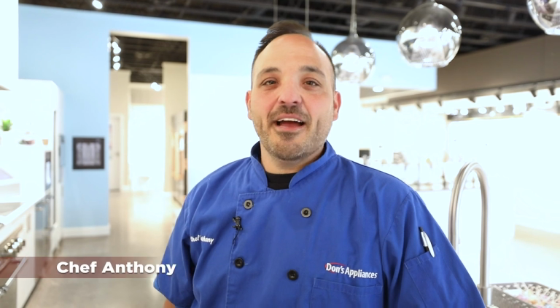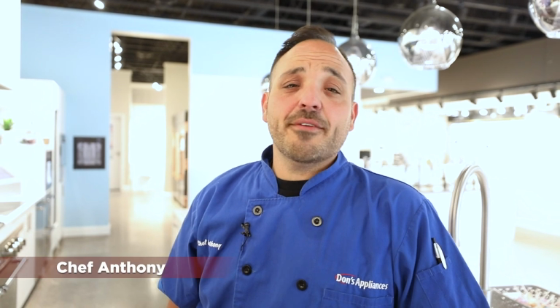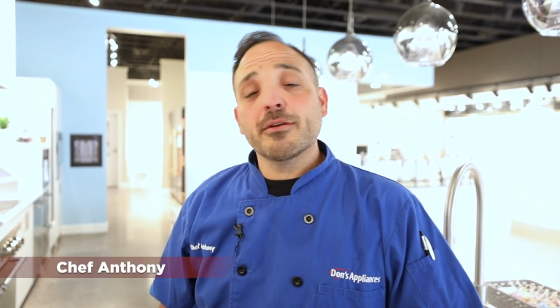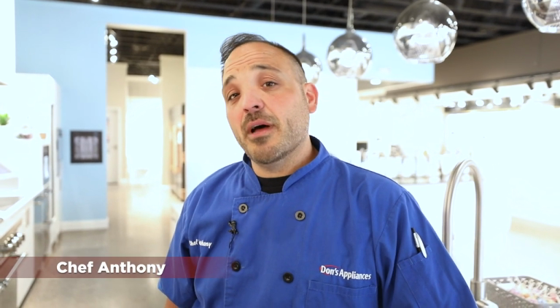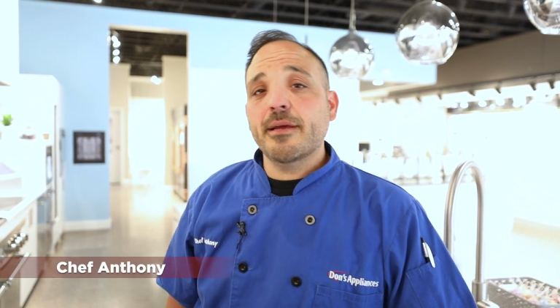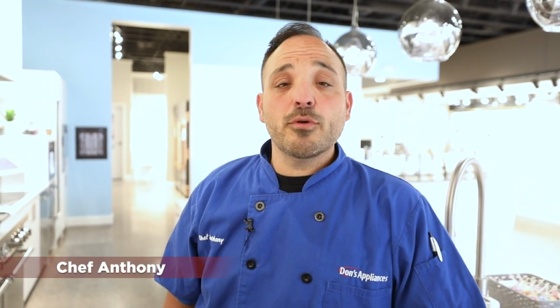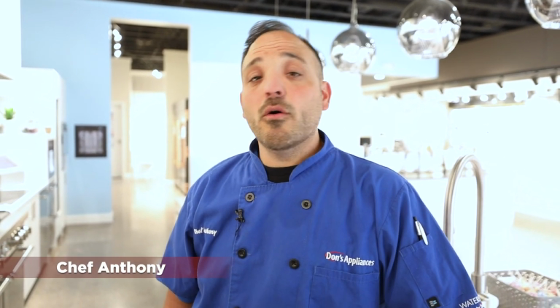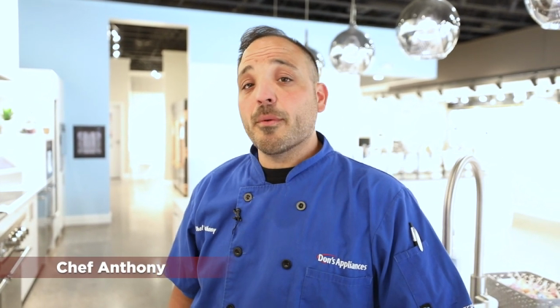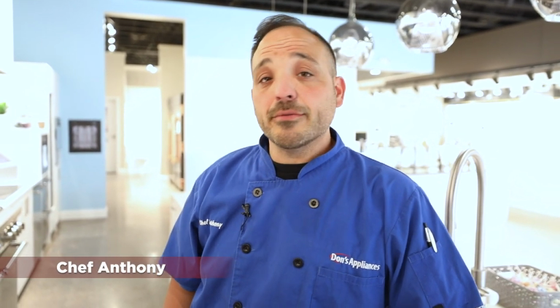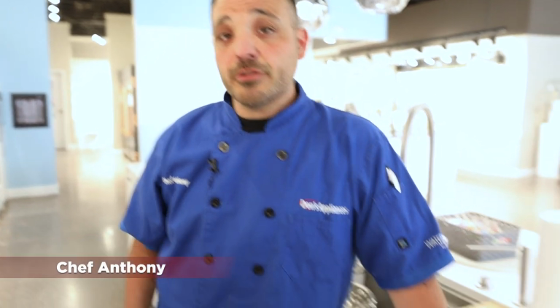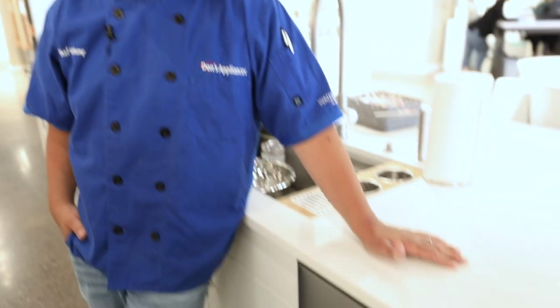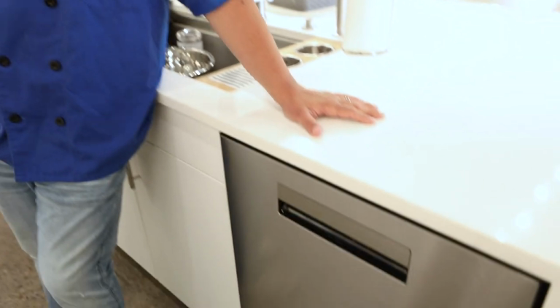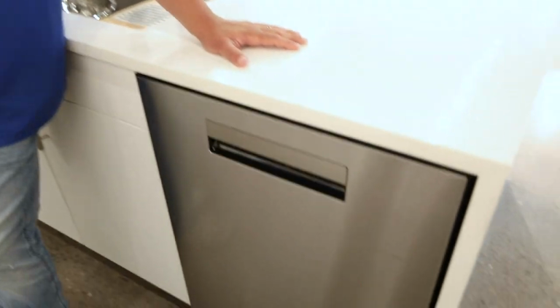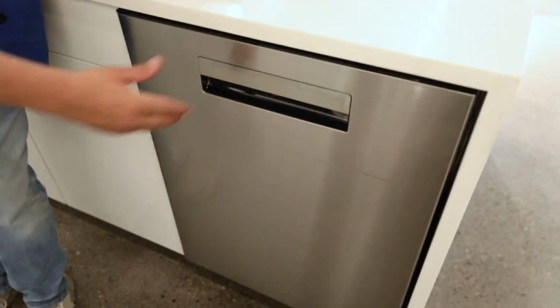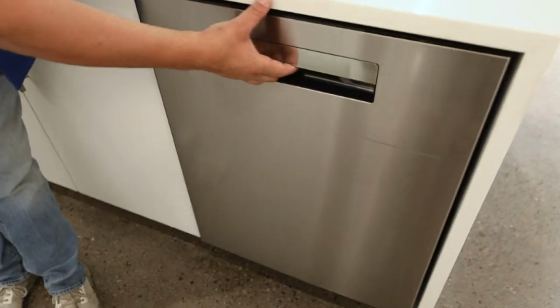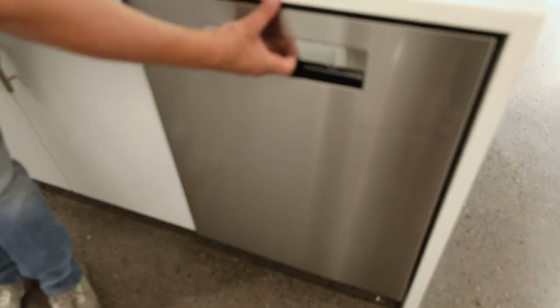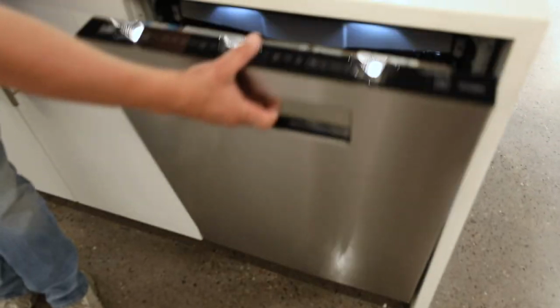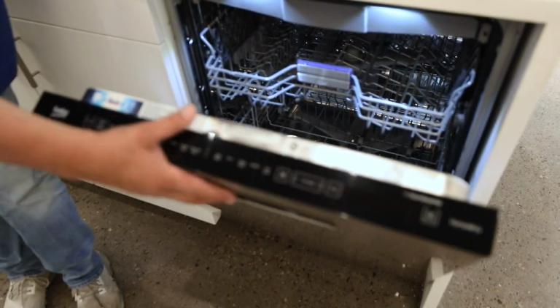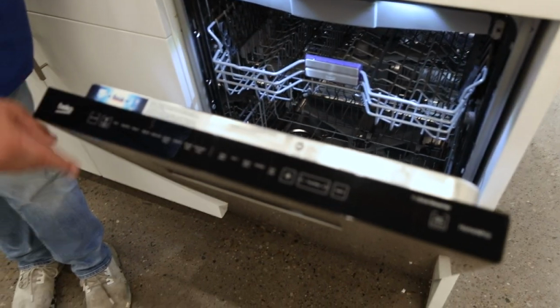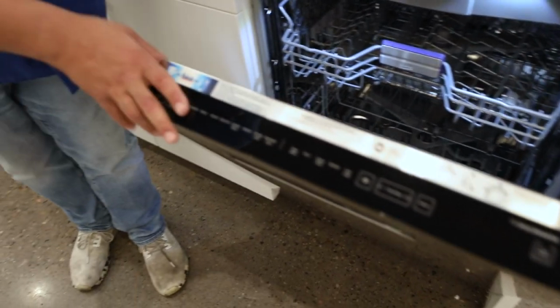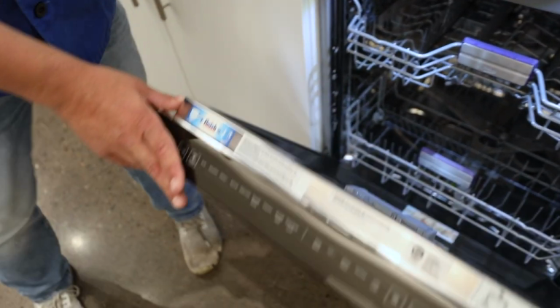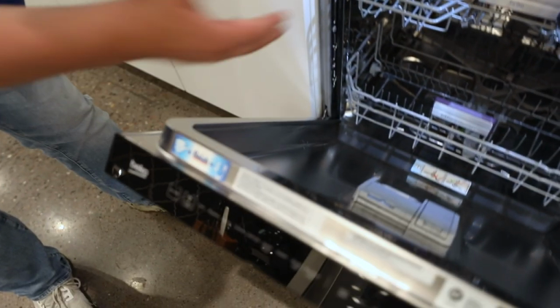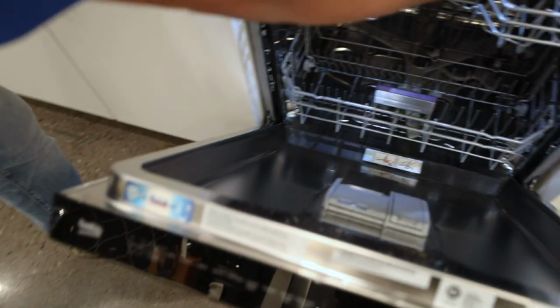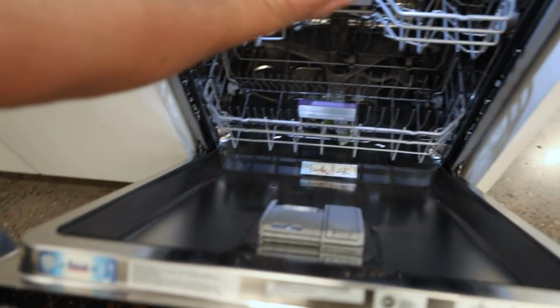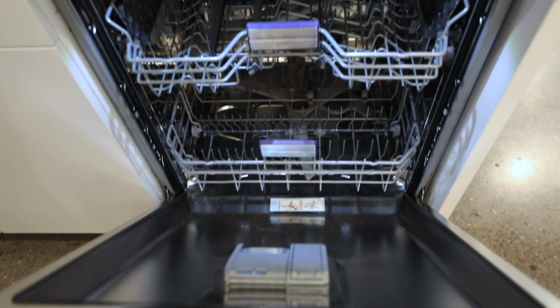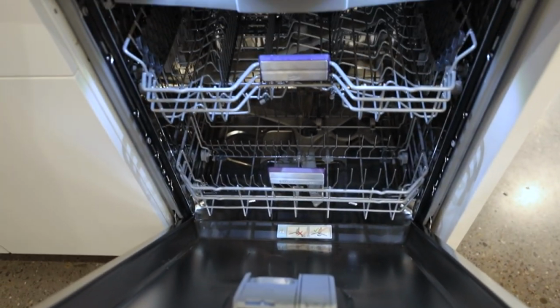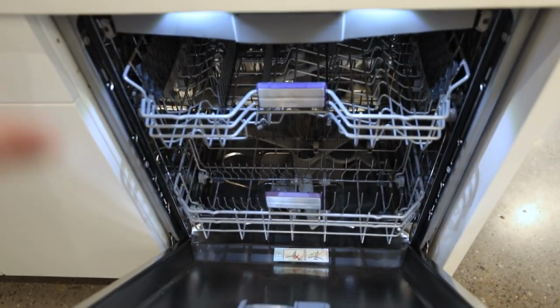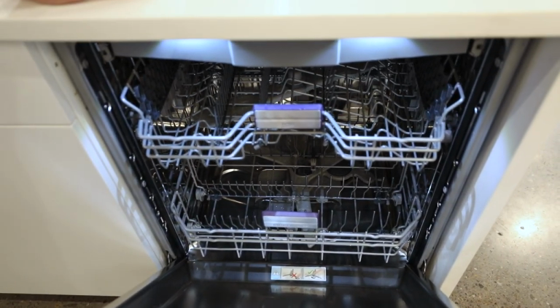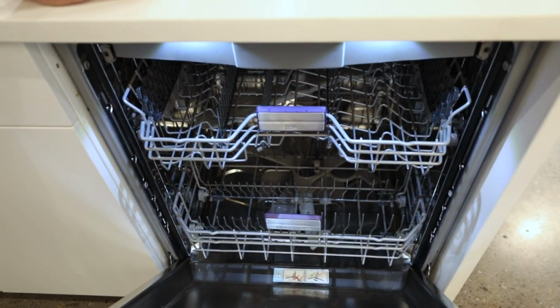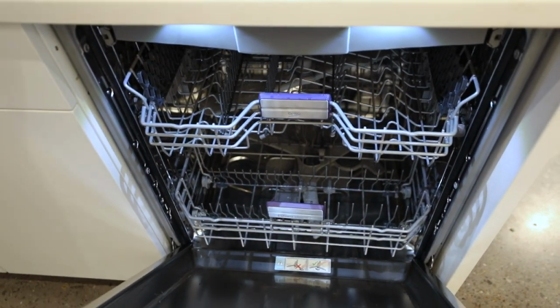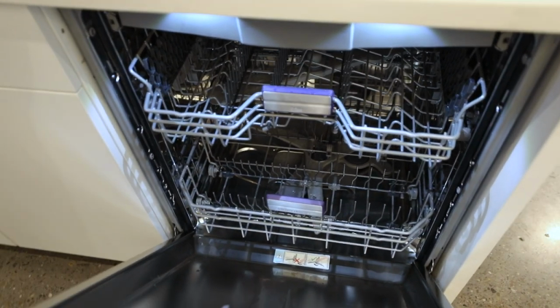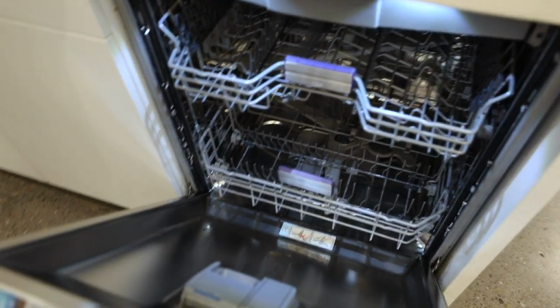Hi everyone, Chef Anthony here at Dawn's Appliances. Today I'm going to give you an overview of the Beko dishwasher. This is the pocket handle version, stainless steel front. This is a great piece. The light on the interior is huge — if you've ever had a light on your dishwasher, this signifies the deal.